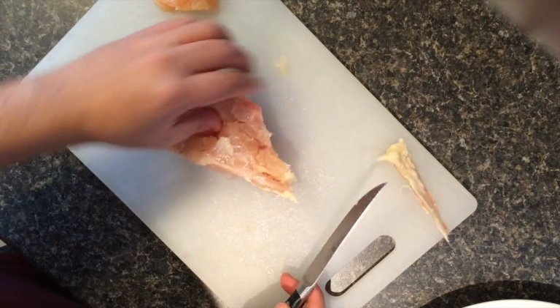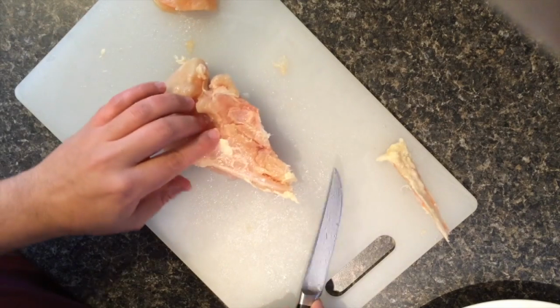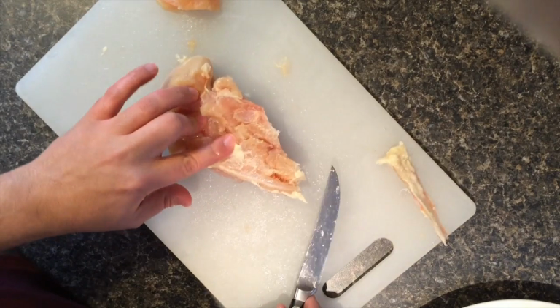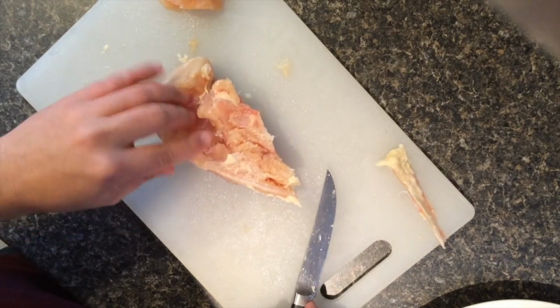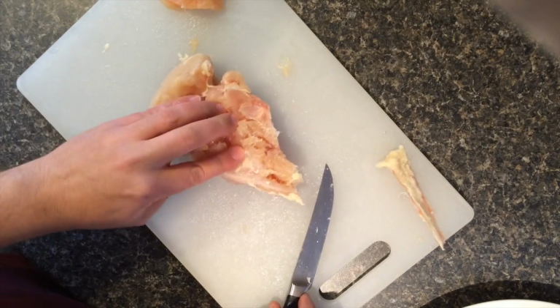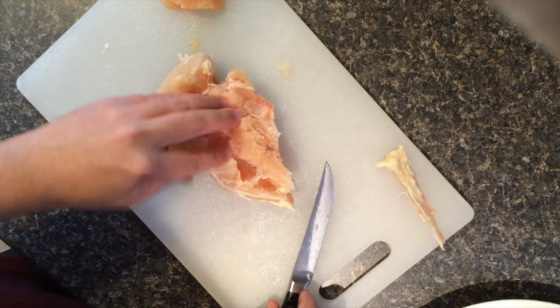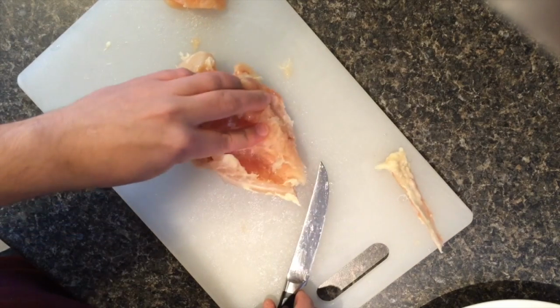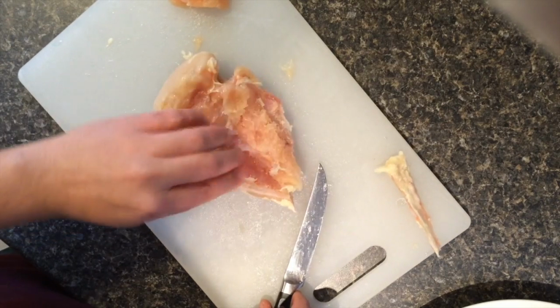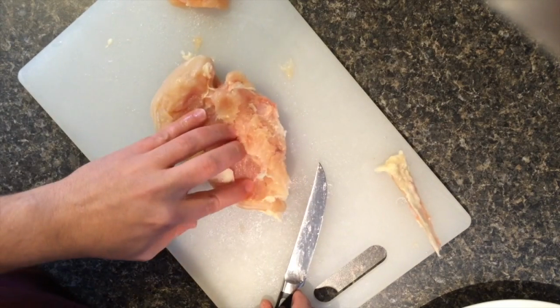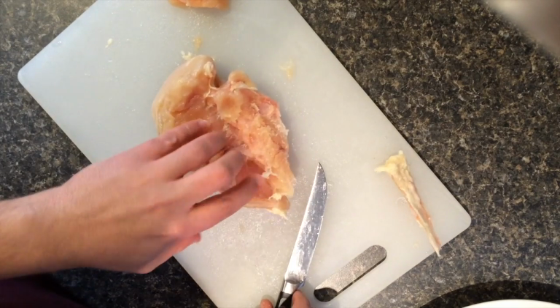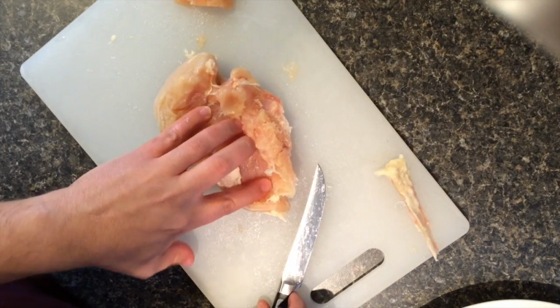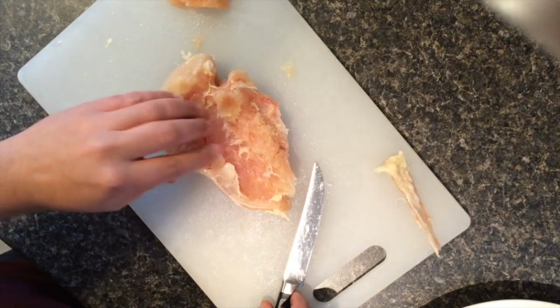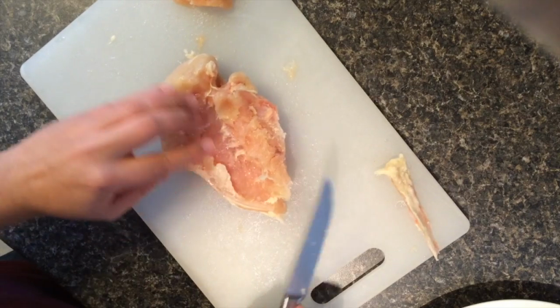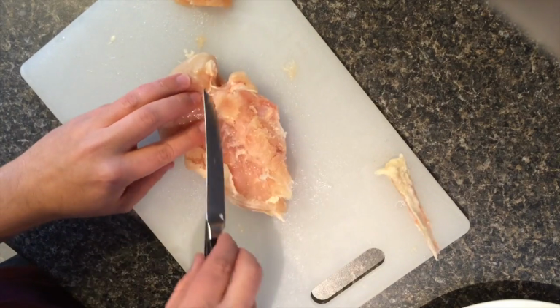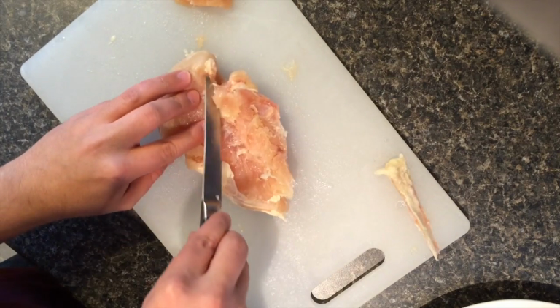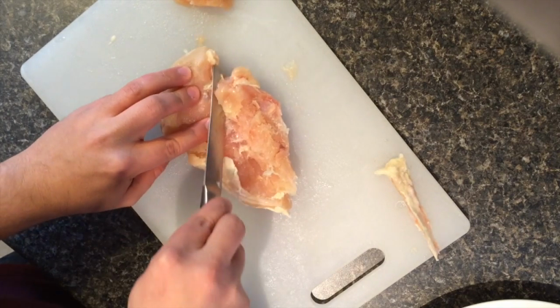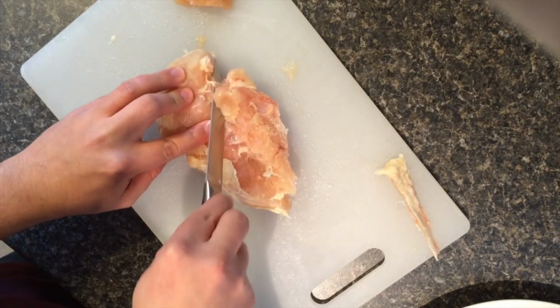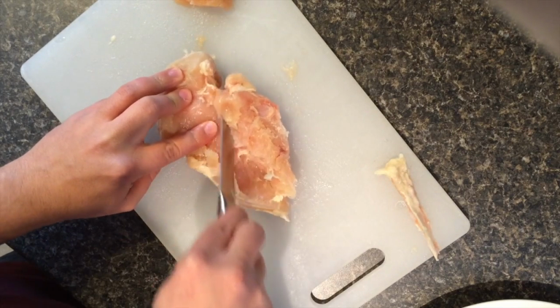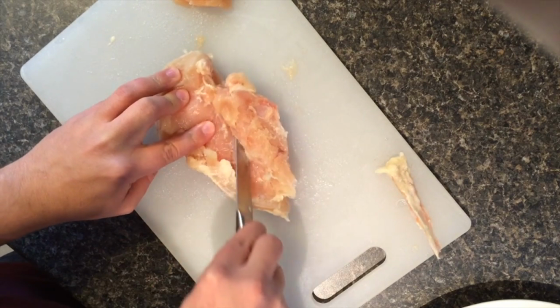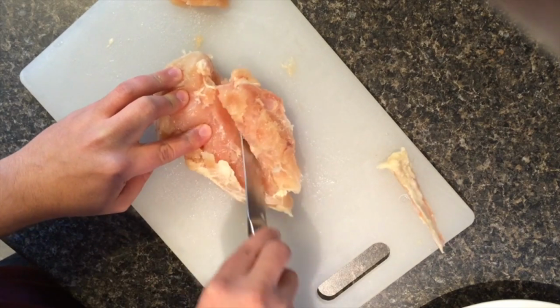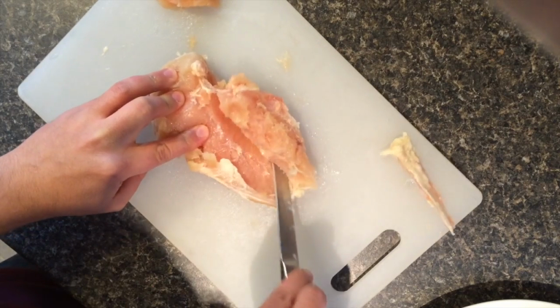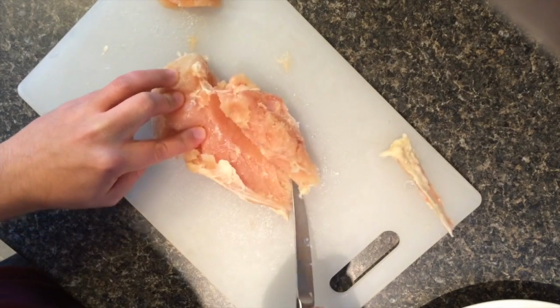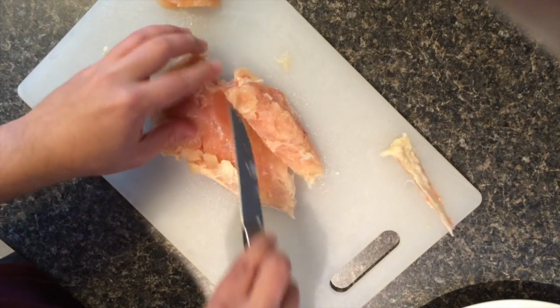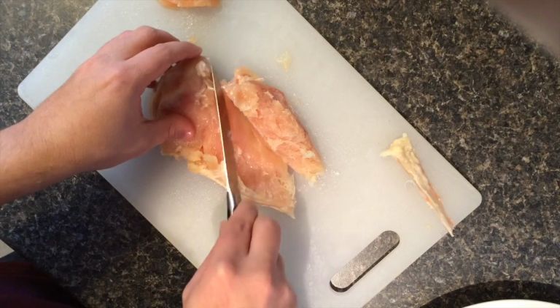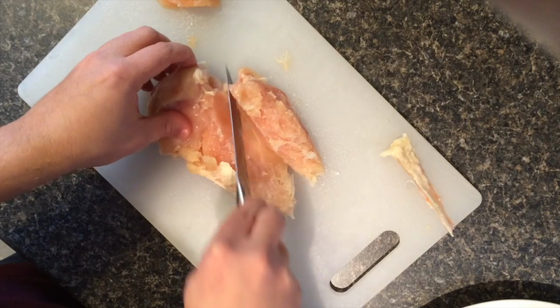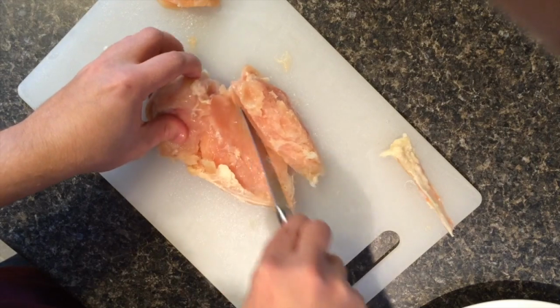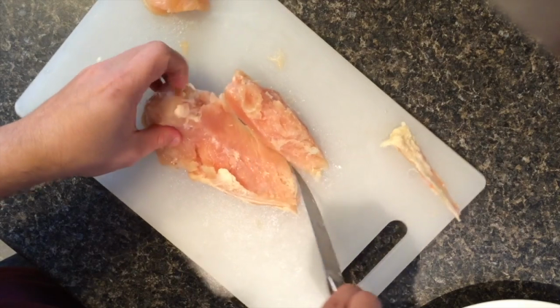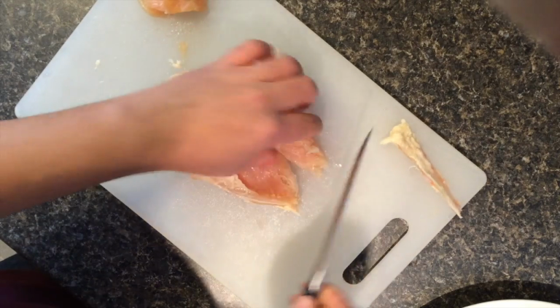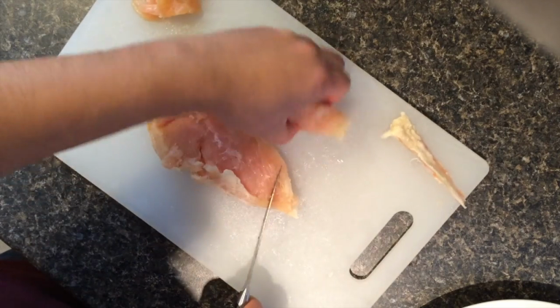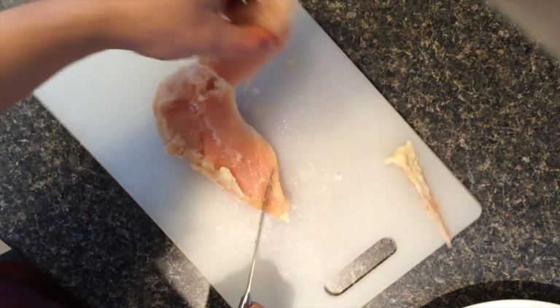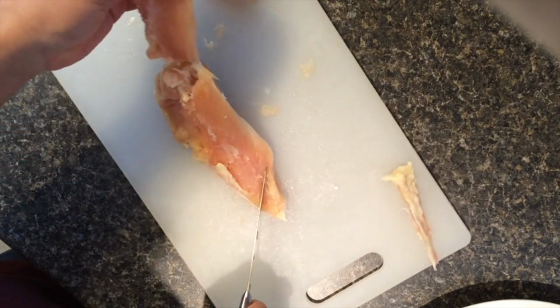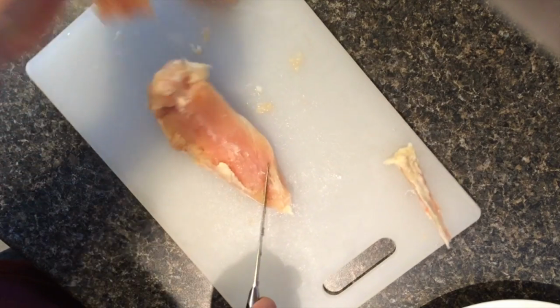Then flip it over to the not so nice looking inside. If you split it apart, here's where your chicken tender will be, which you could probably split in half in this case.